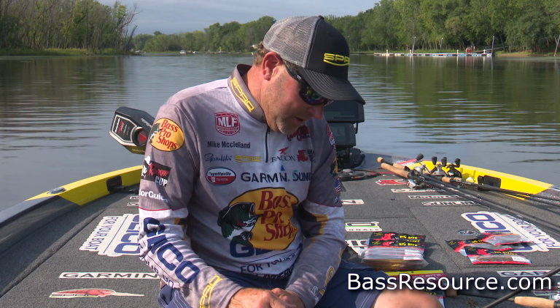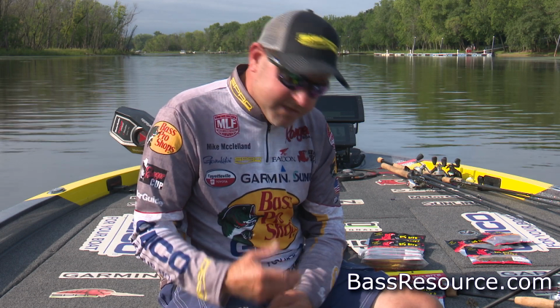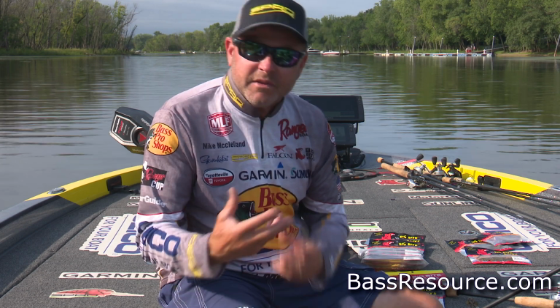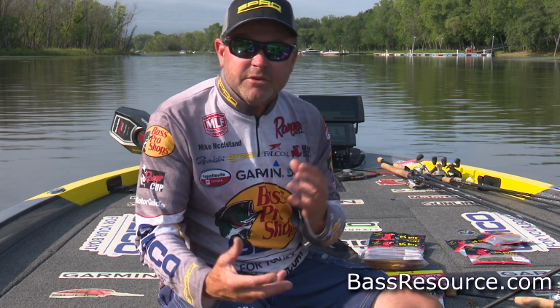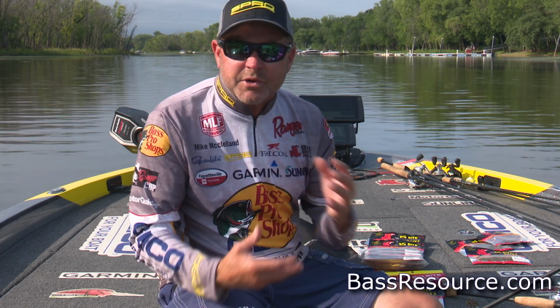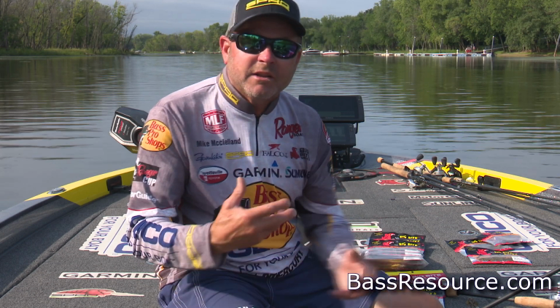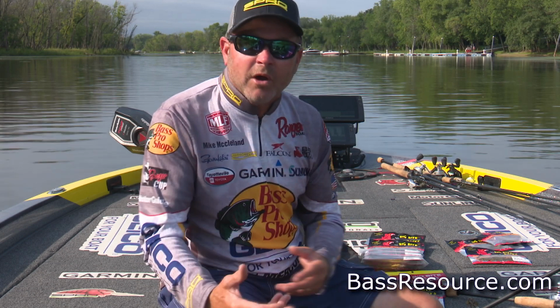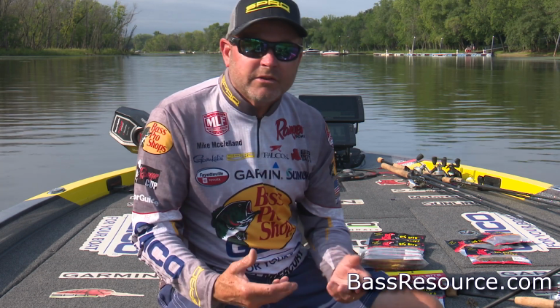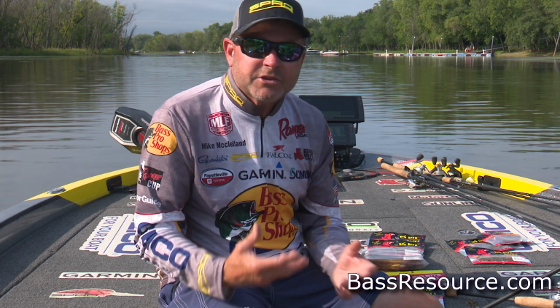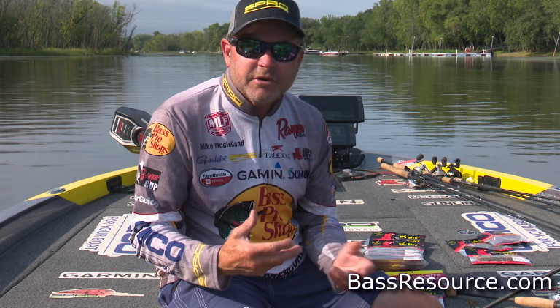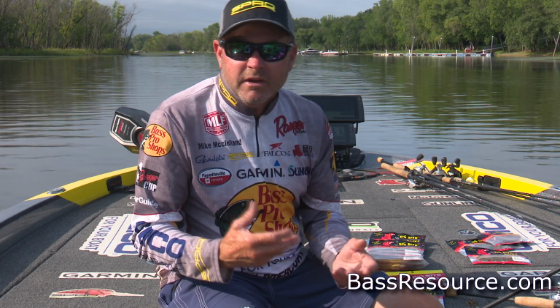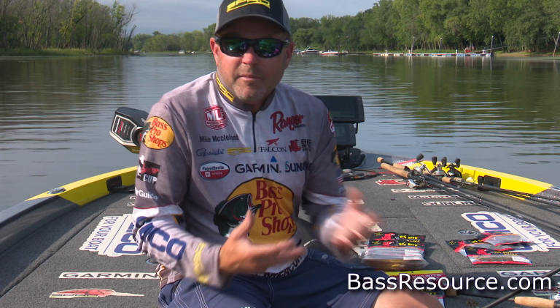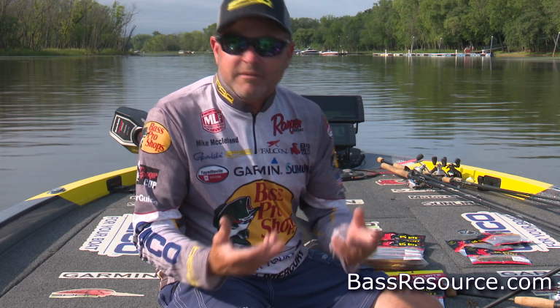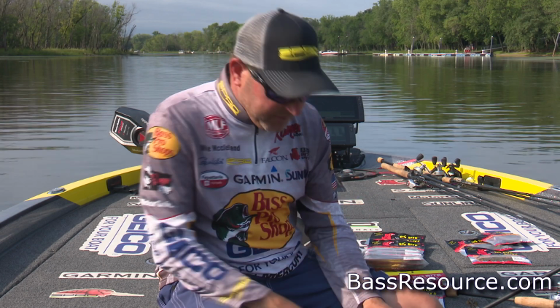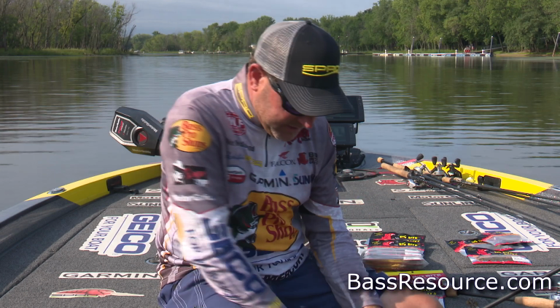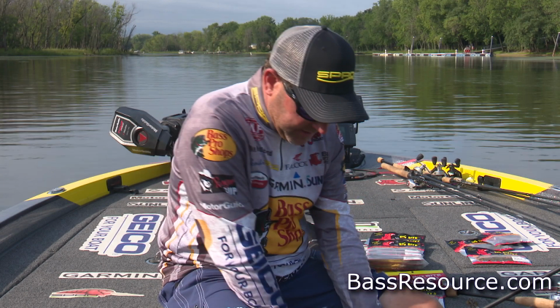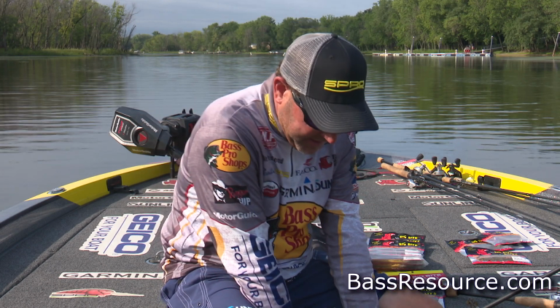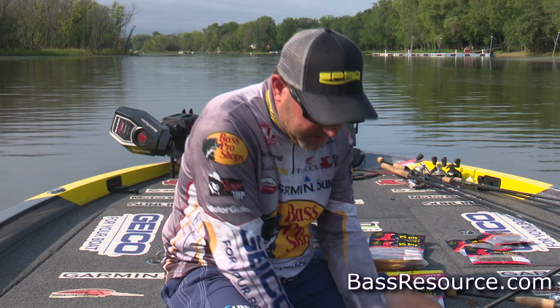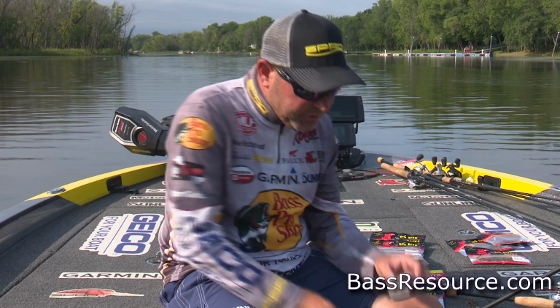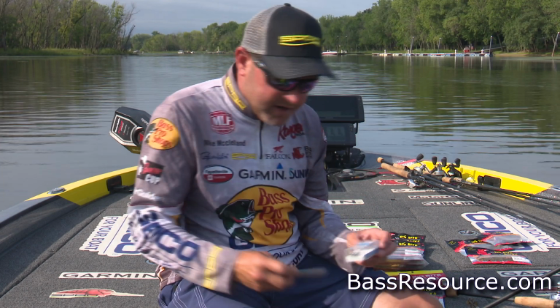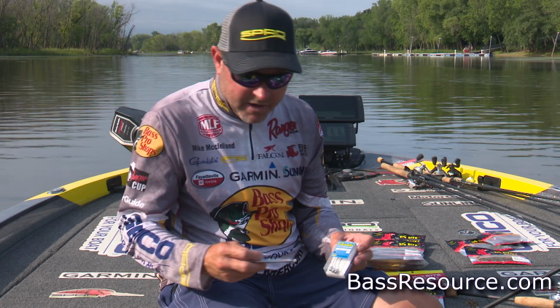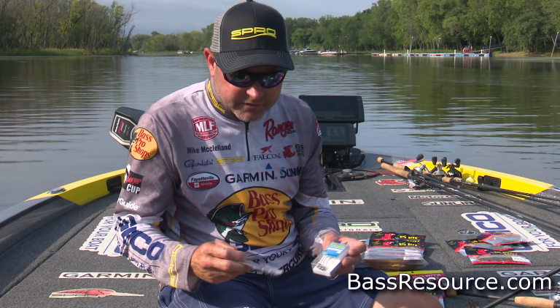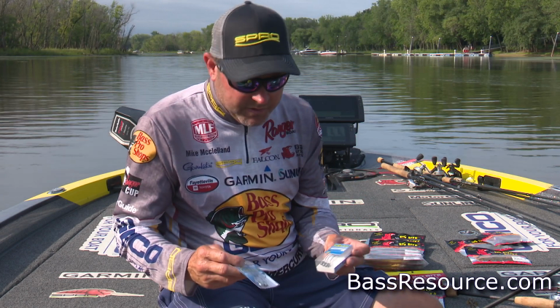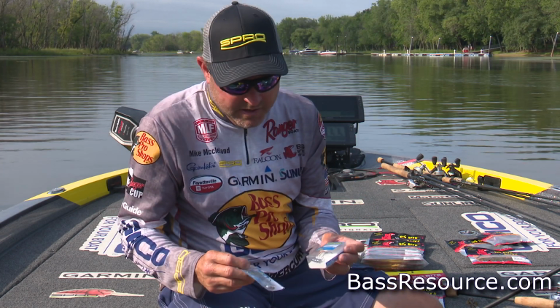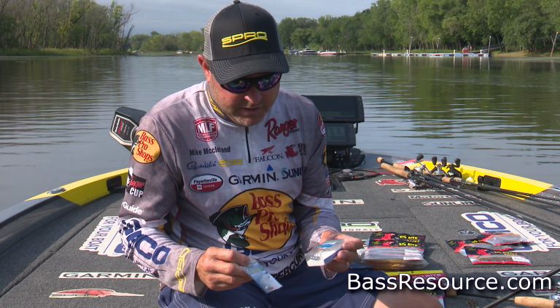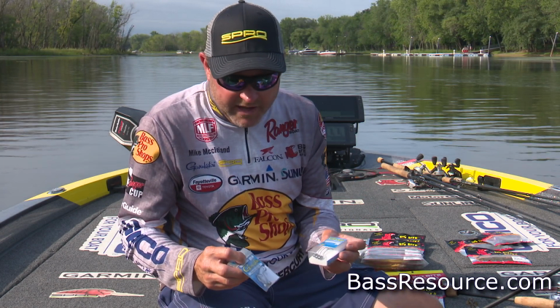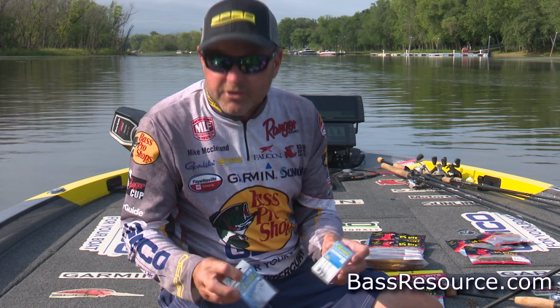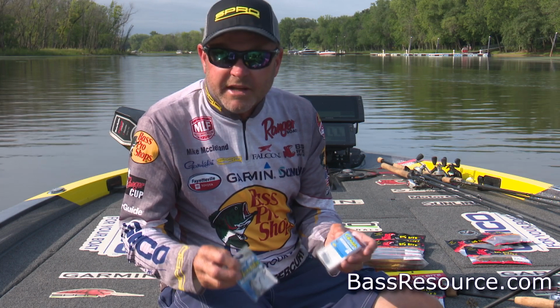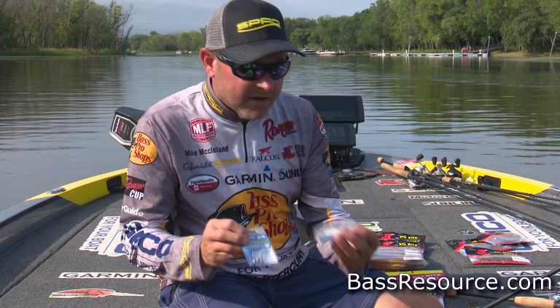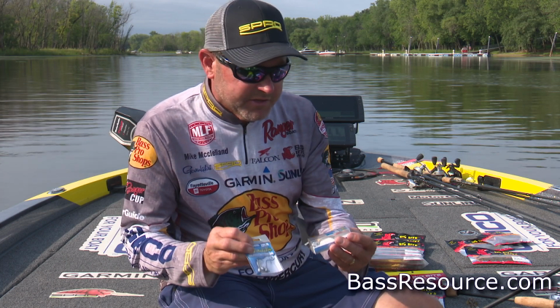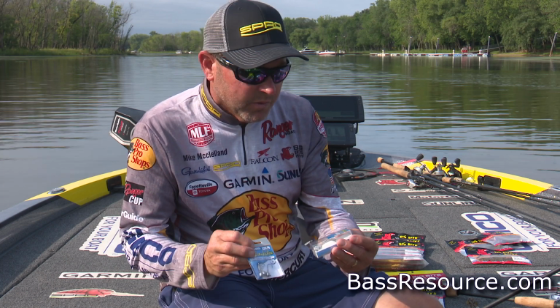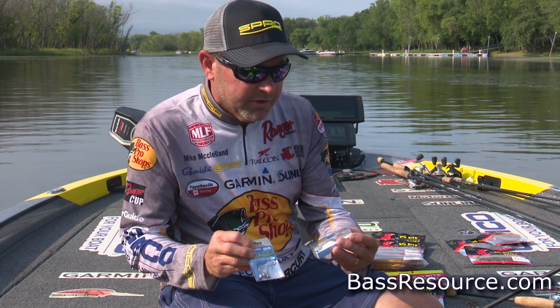It's definitely trended the market, and Gamakatsu Pro has two great products to allow you to do the Ned Style Fishing that you want to do.